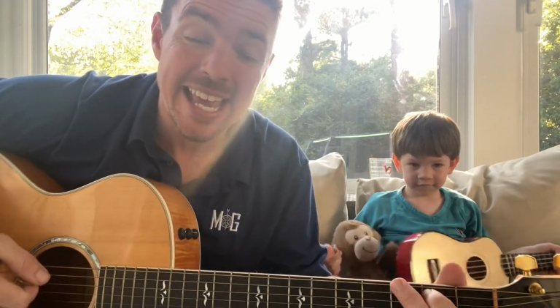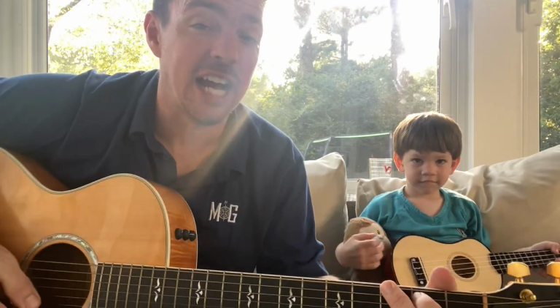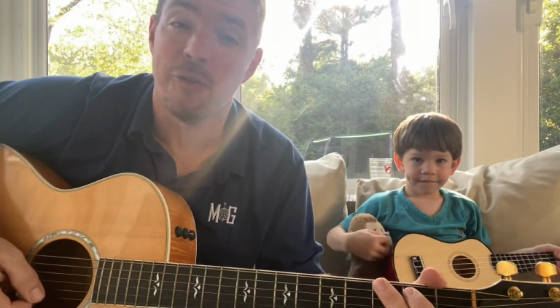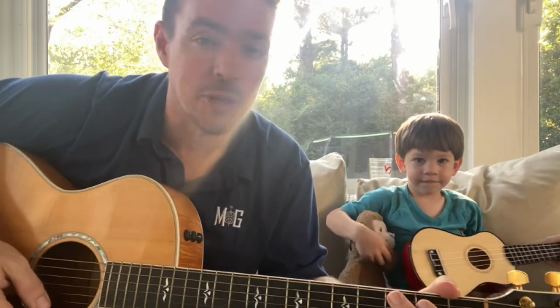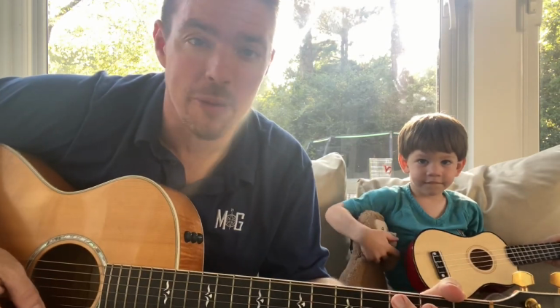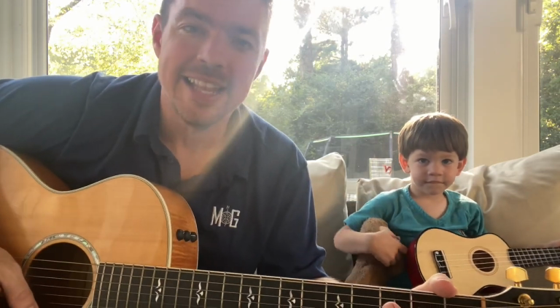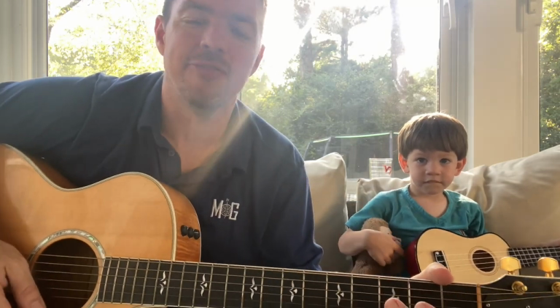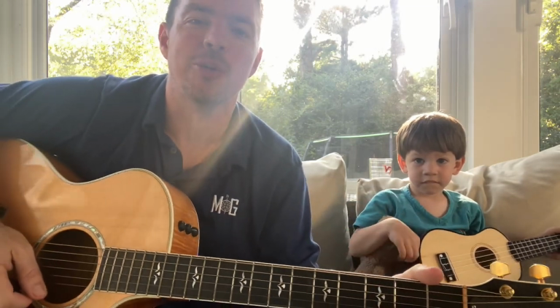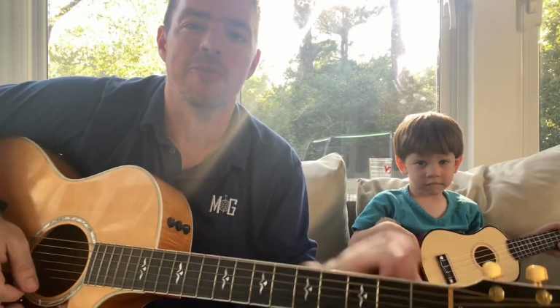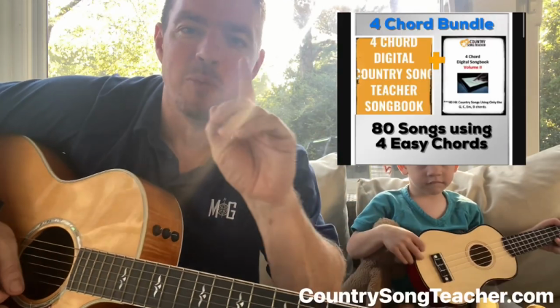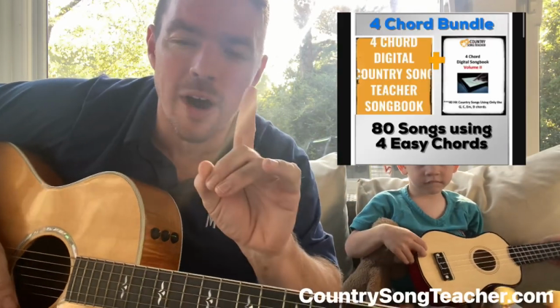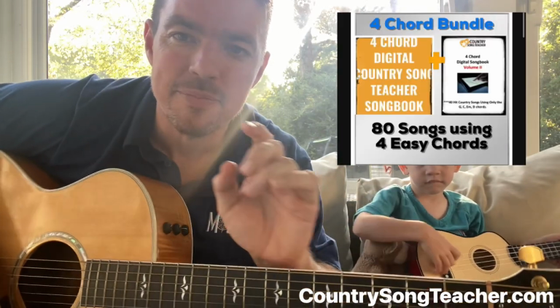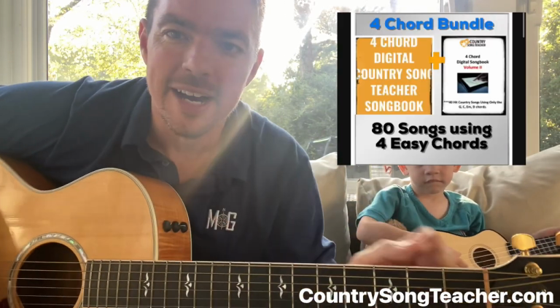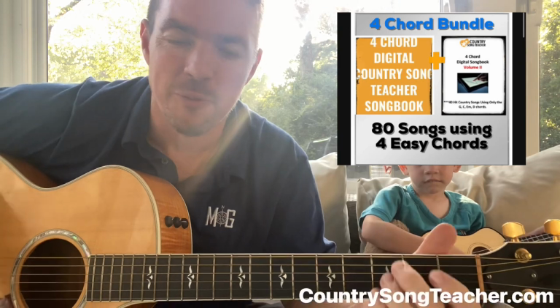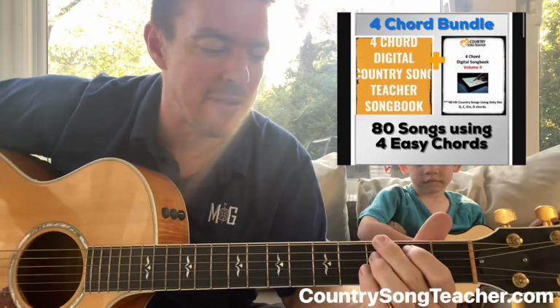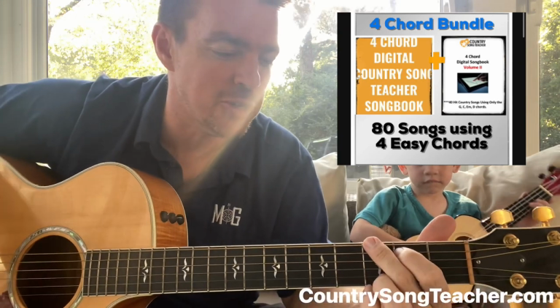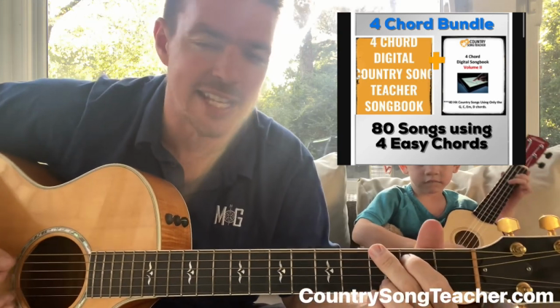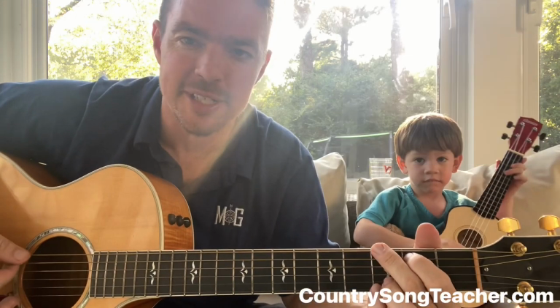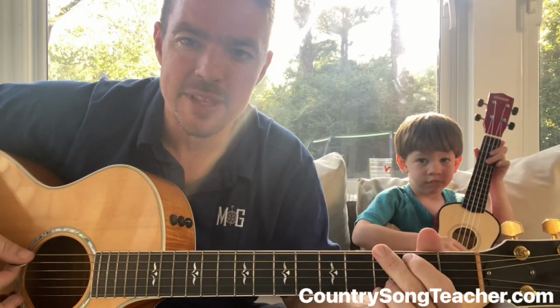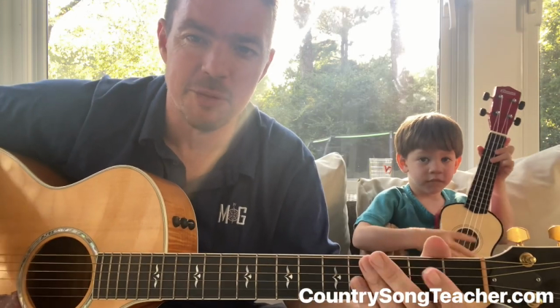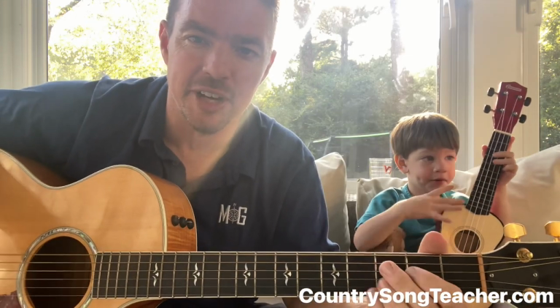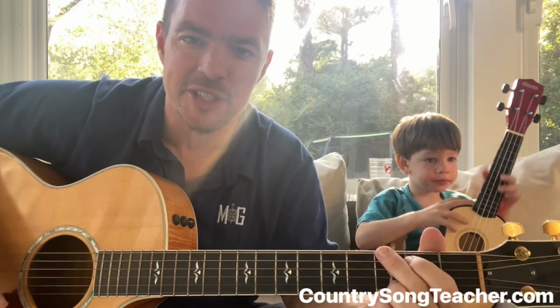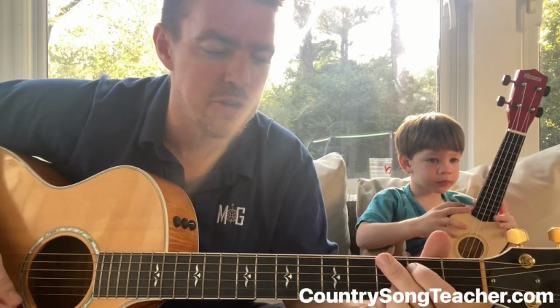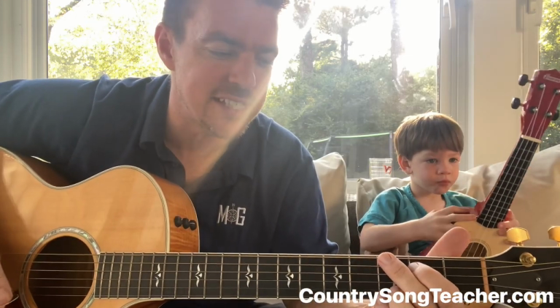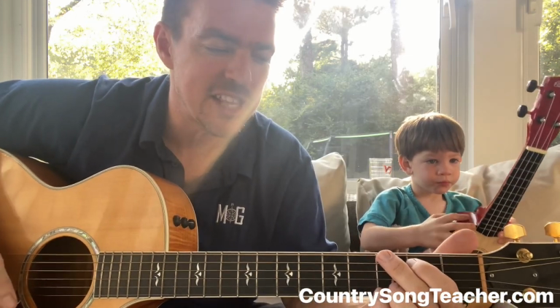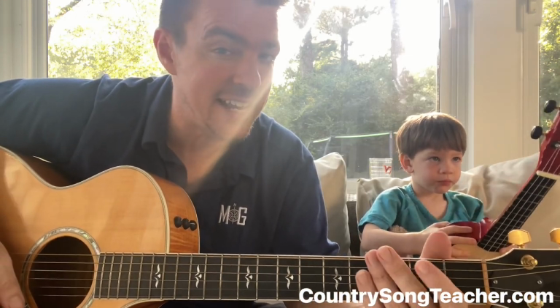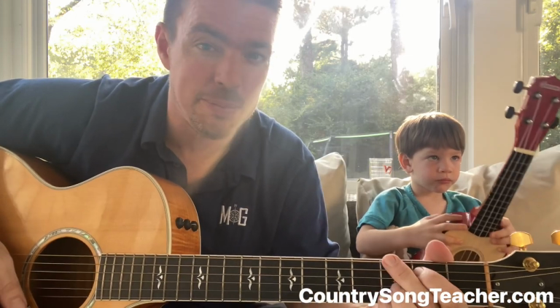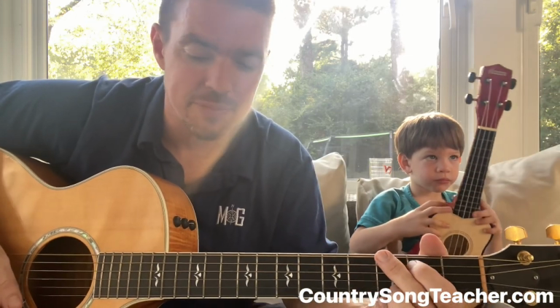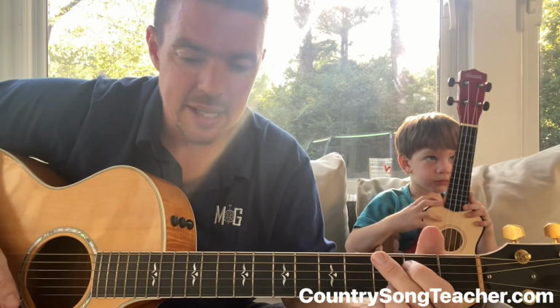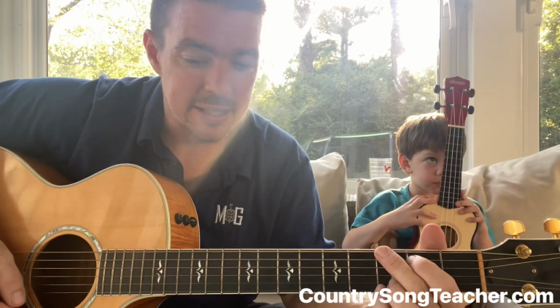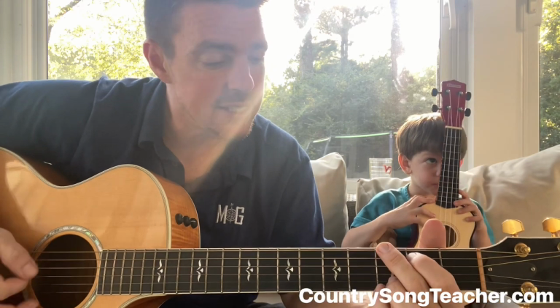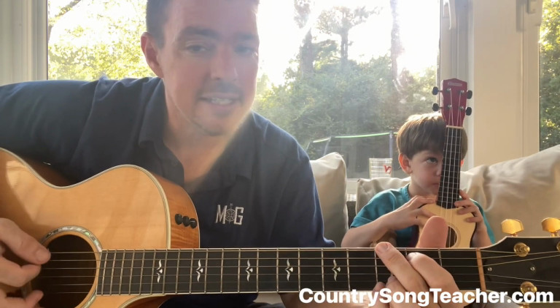If you've got your four-chord songbook, this is from Four Chord Songbook Volume 1. One of my favorite songs, Chris Stapleton. This is going to be a really good song too, because it's very easy to play. This is love.